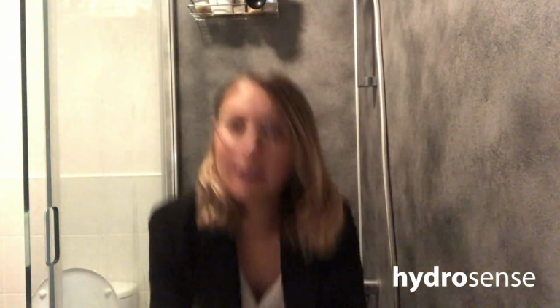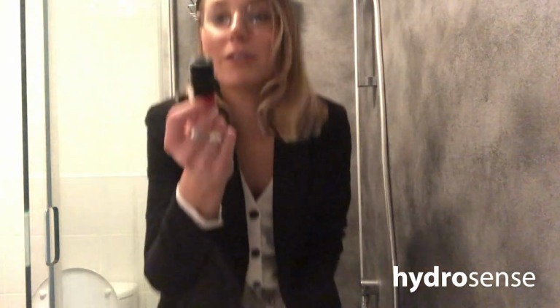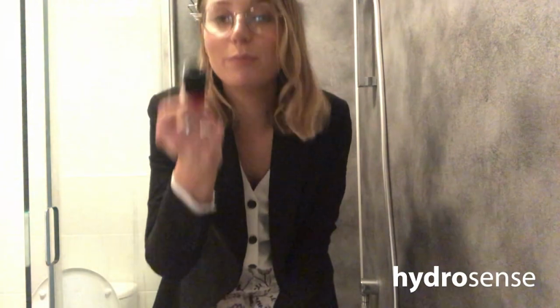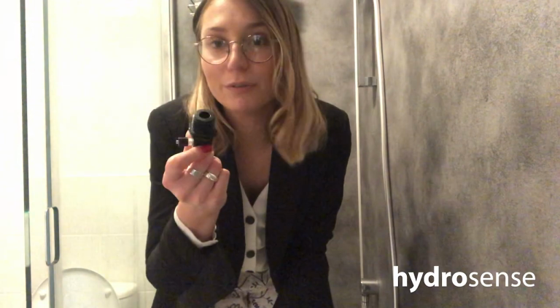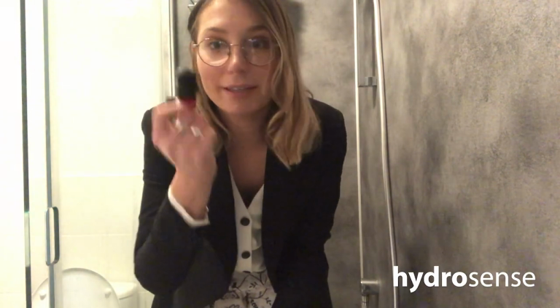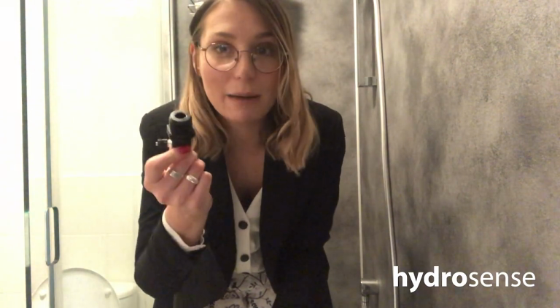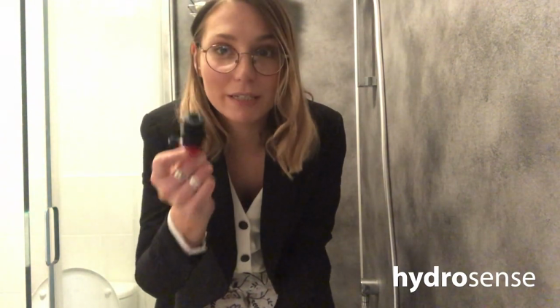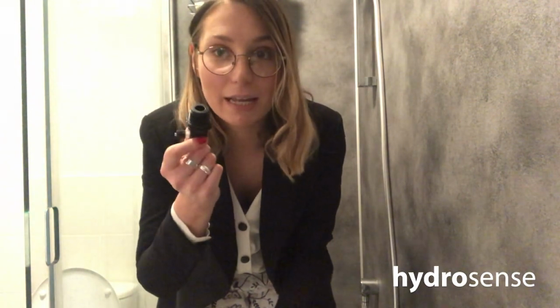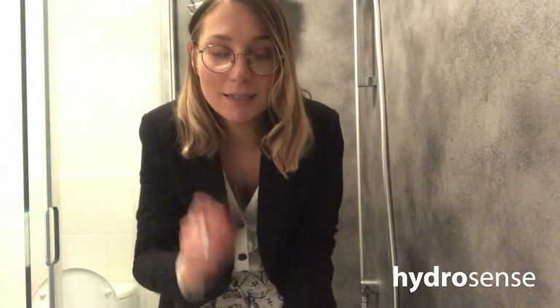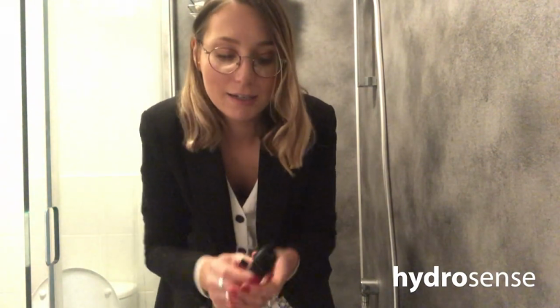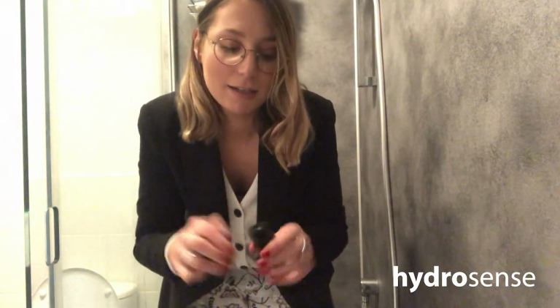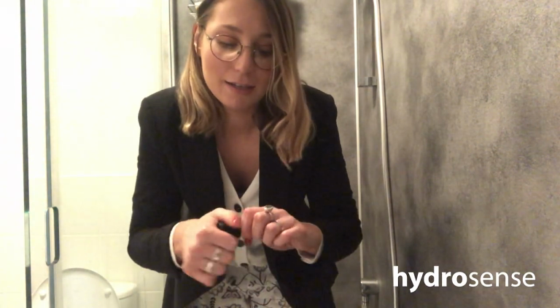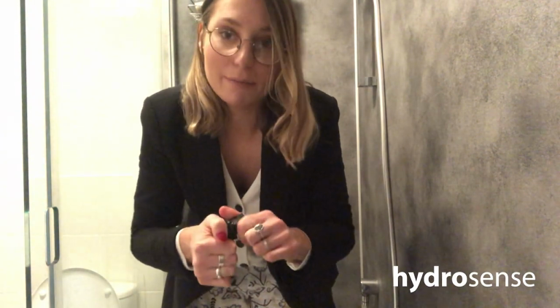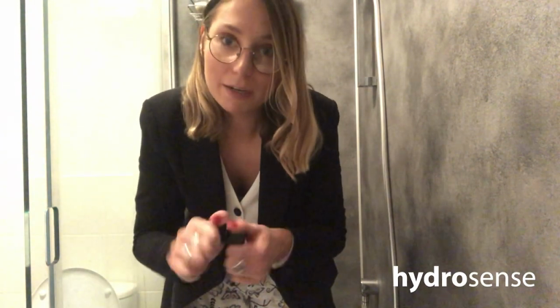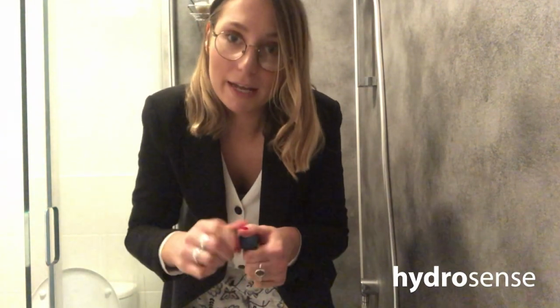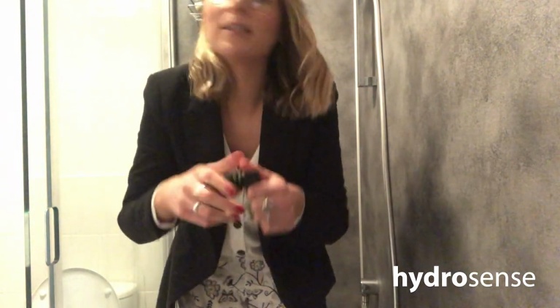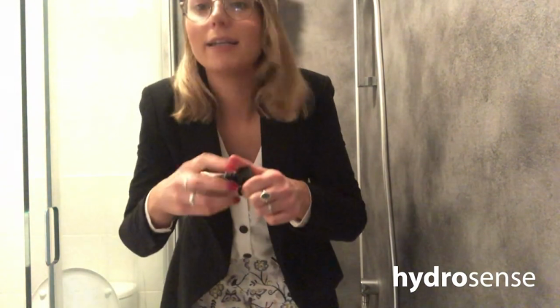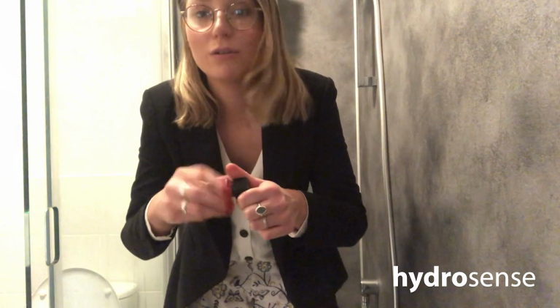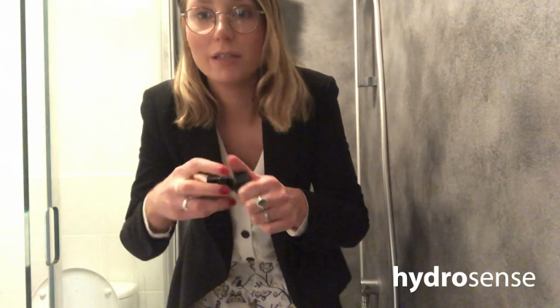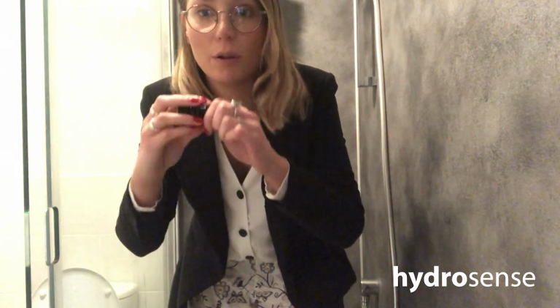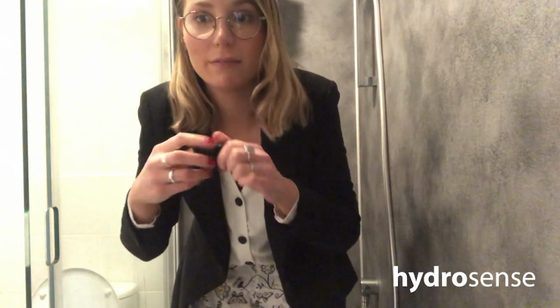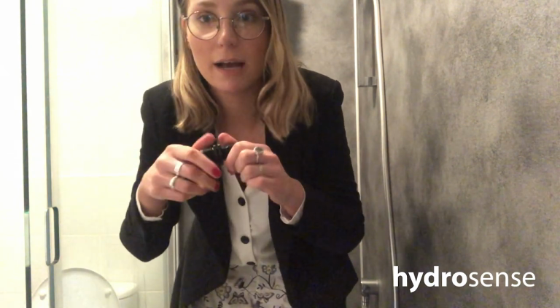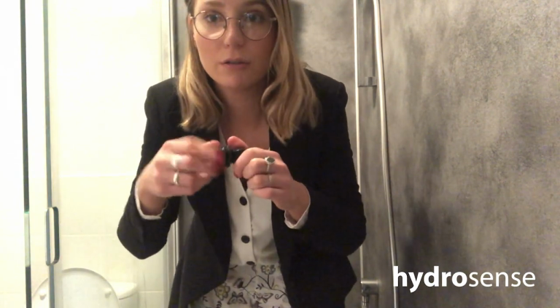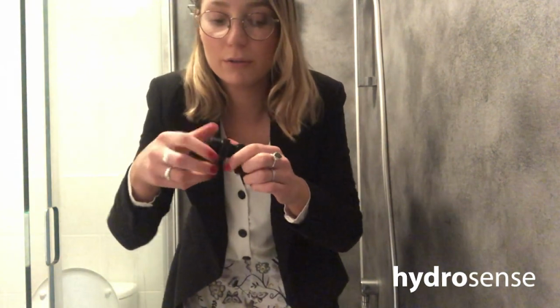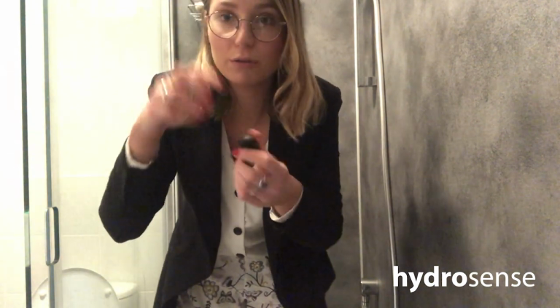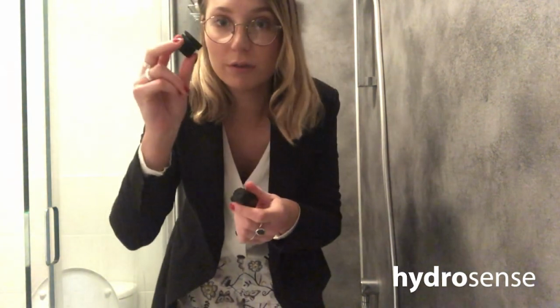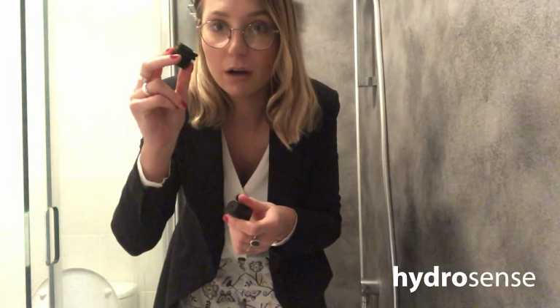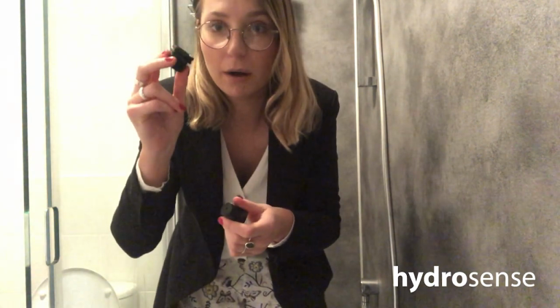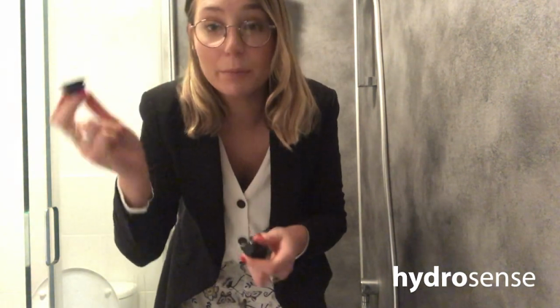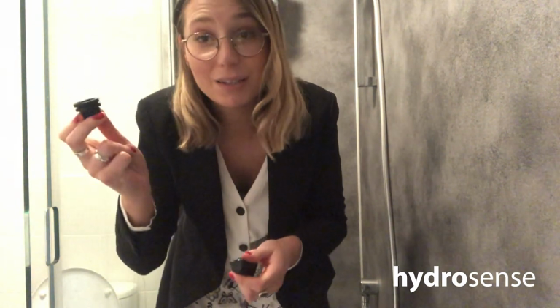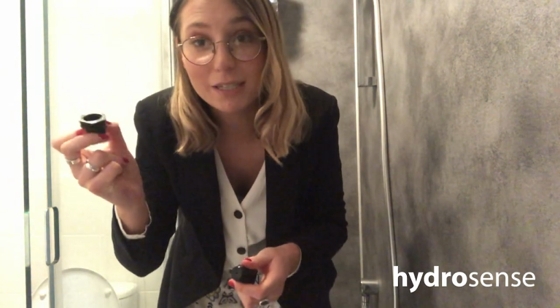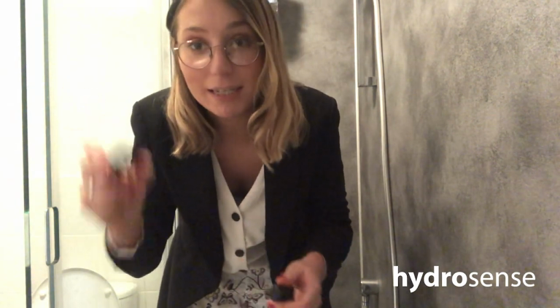I'm going to remove the adapter which is inside. For my shower head, I need to use the smaller part of the adapter, so I'm just going to remove the larger part and put that to one side.